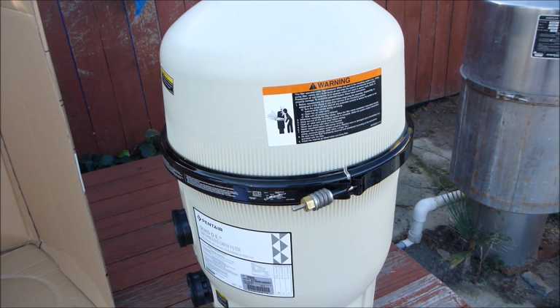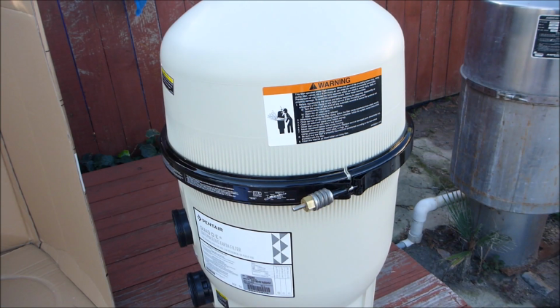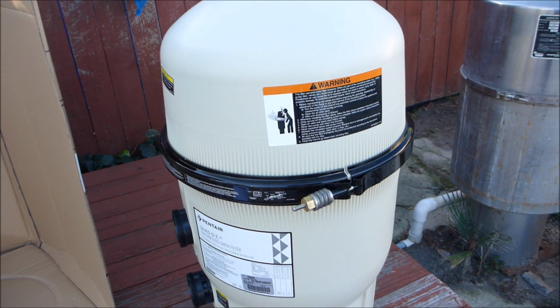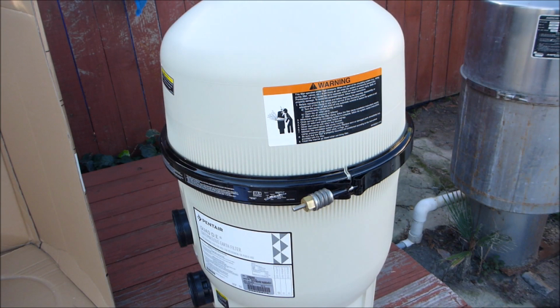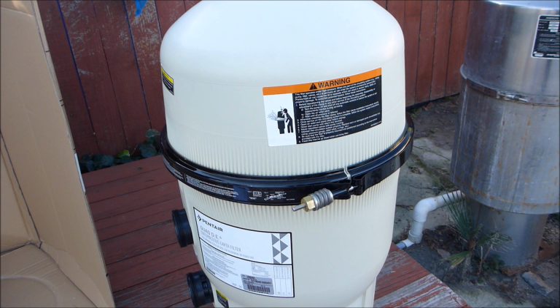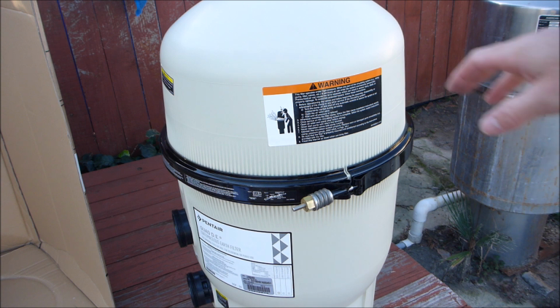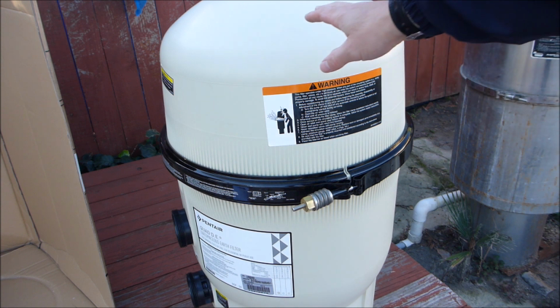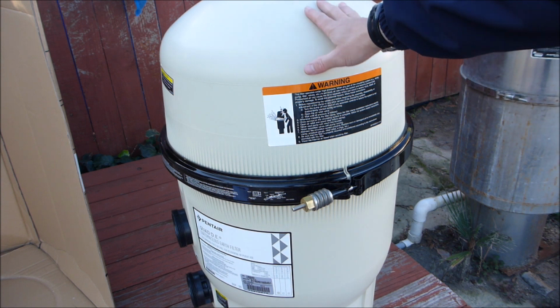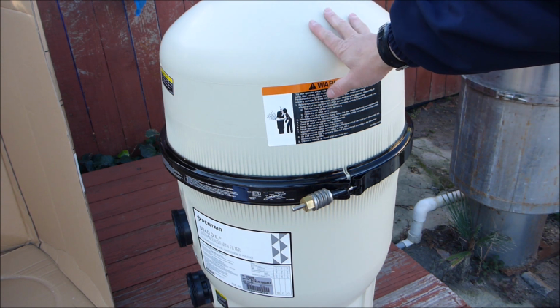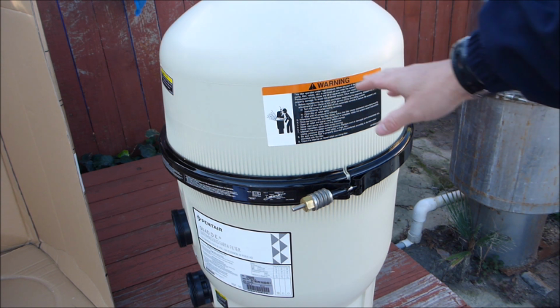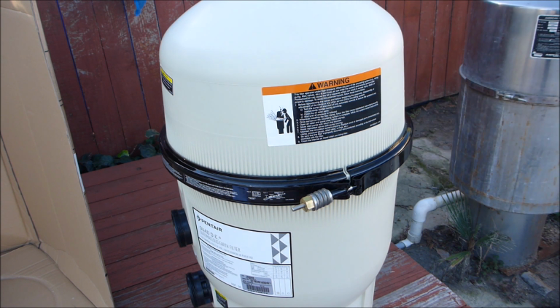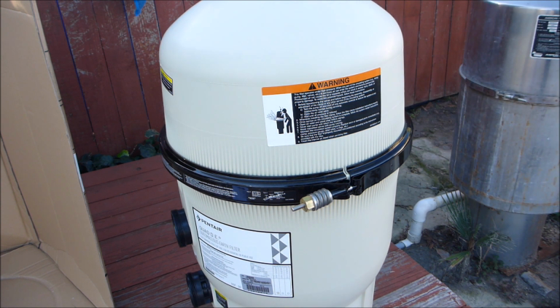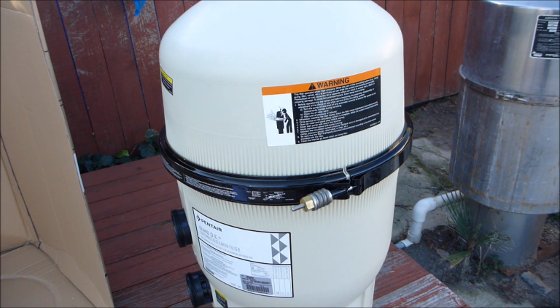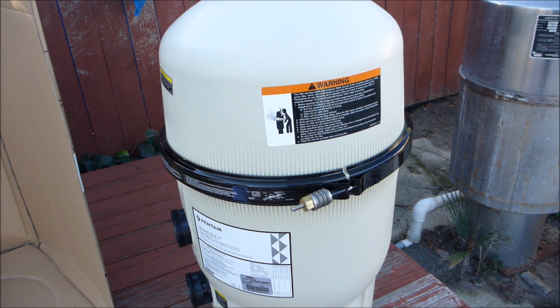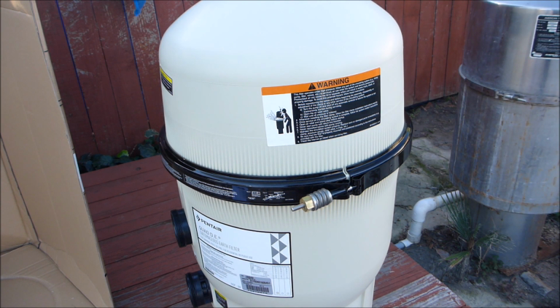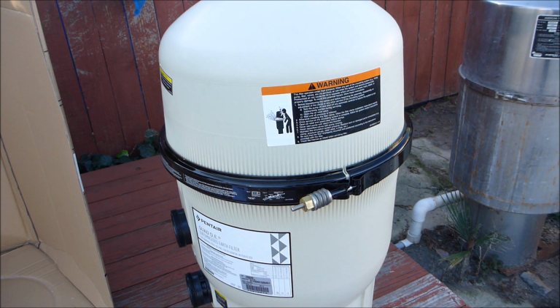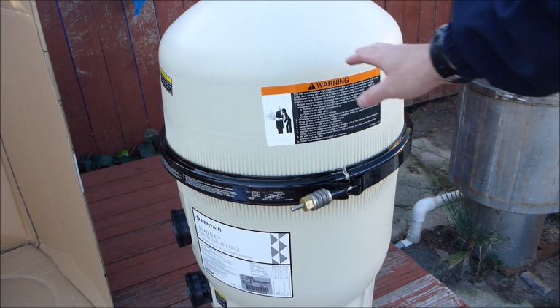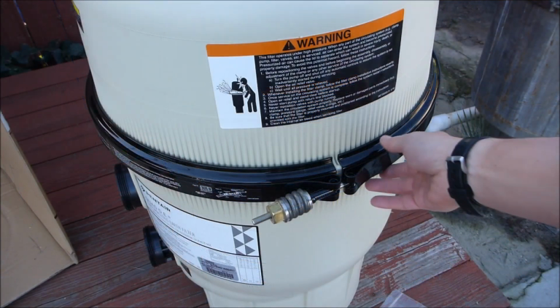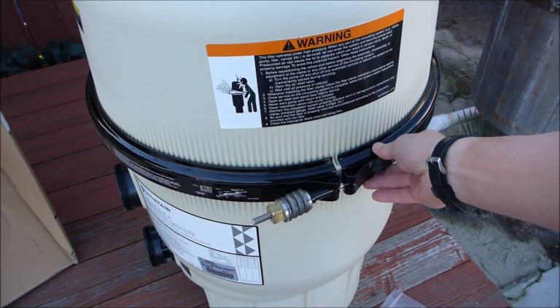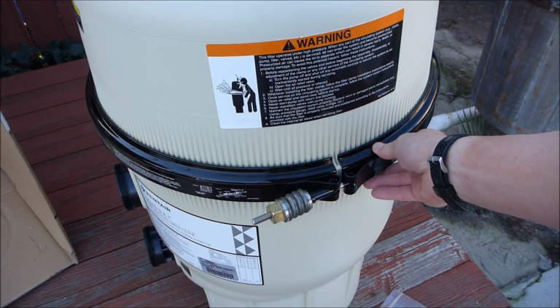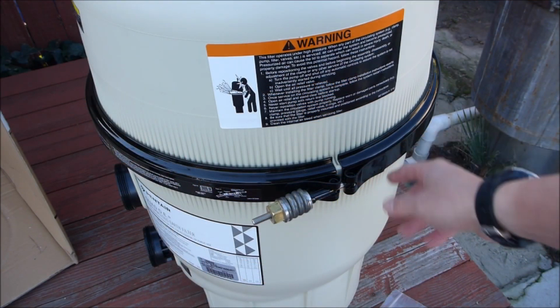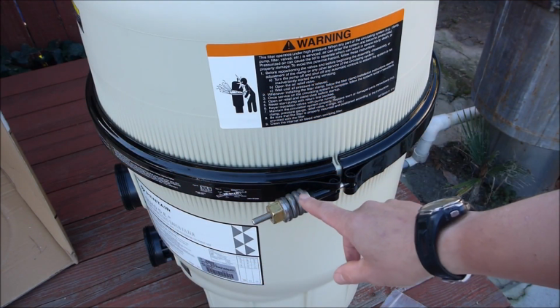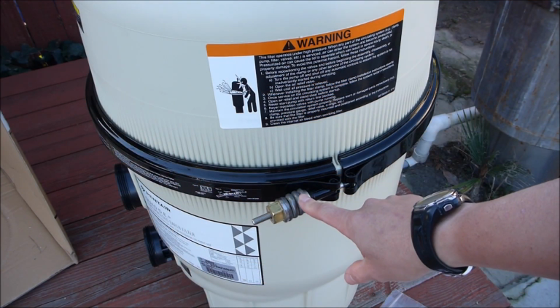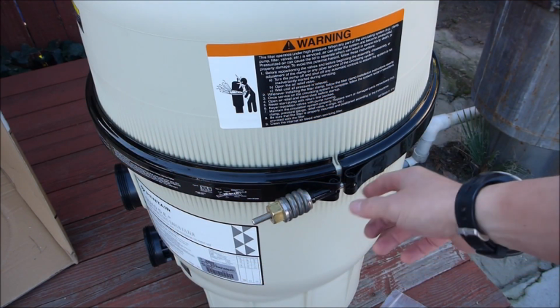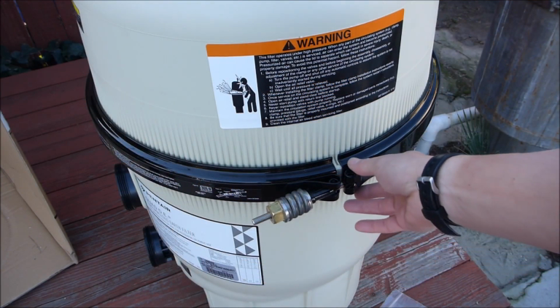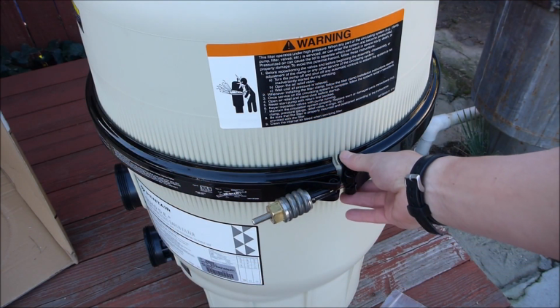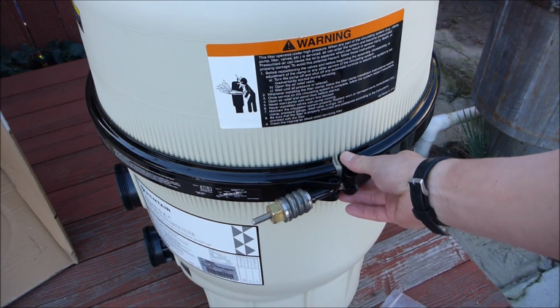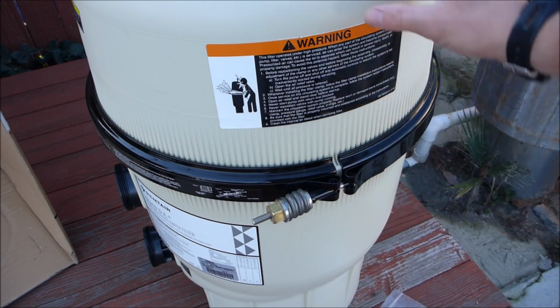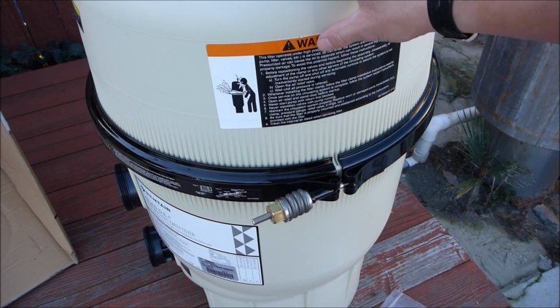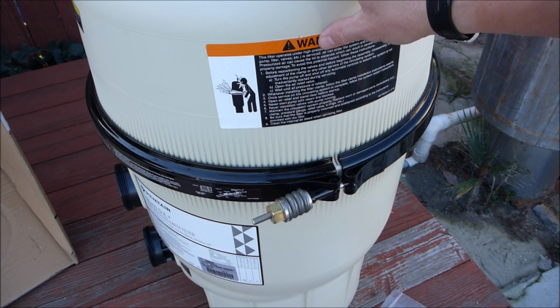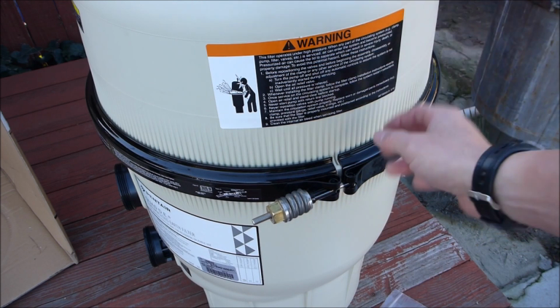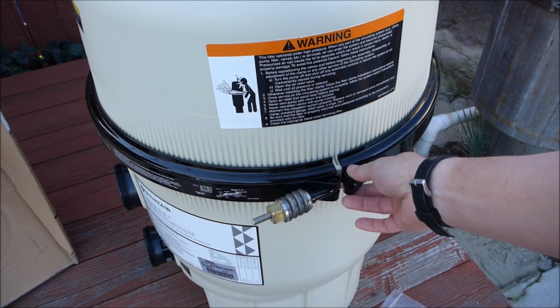One of the nice things about the Quad D filter is the compact size, so if you have a small equipment area the 60 square foot Quad D filter should fit in there nicely. I also like the clamp on the Quad D filter with a spring nut bolt — this makes it very secure and the chances of failure are very rare.